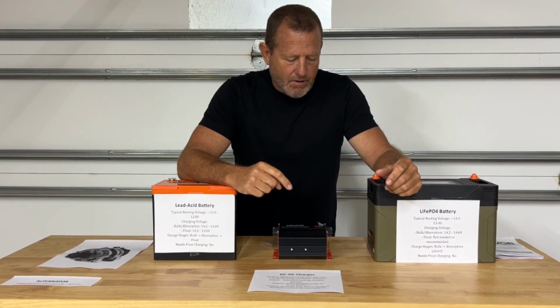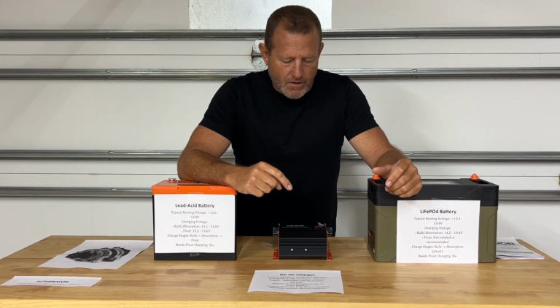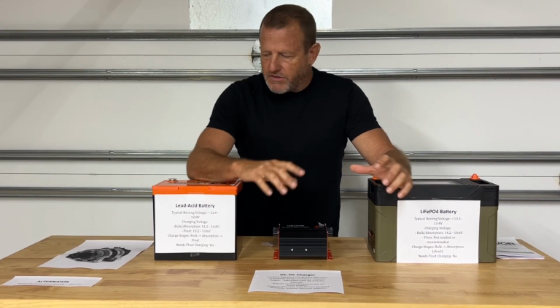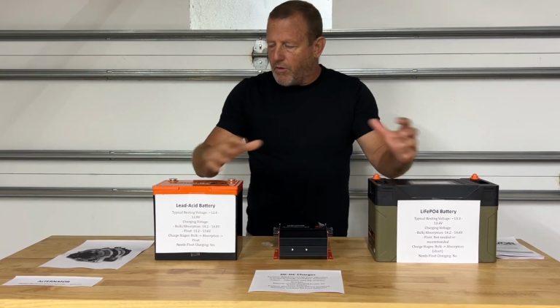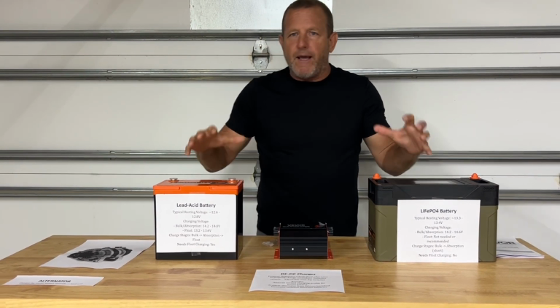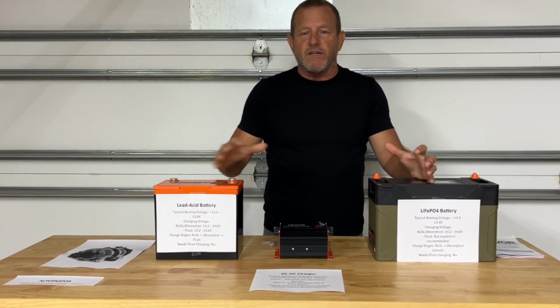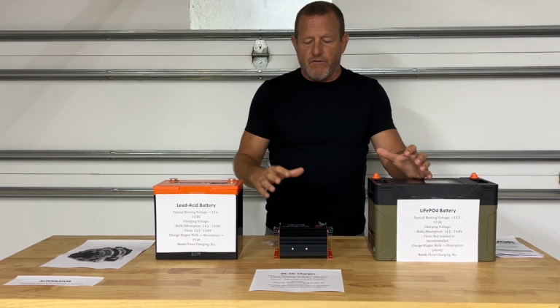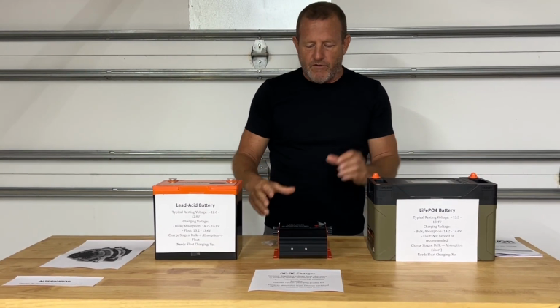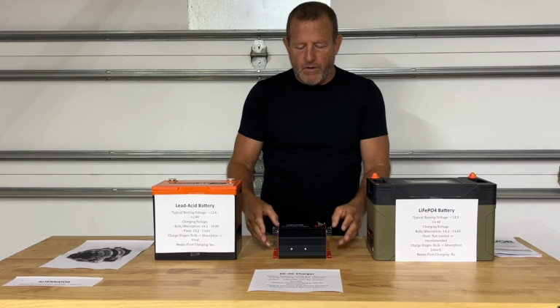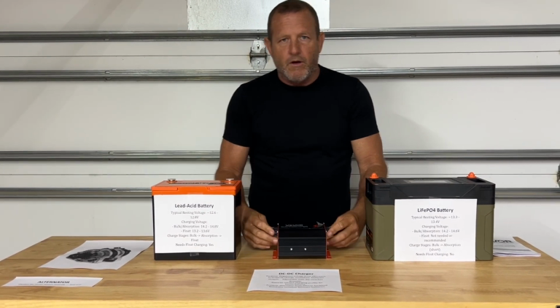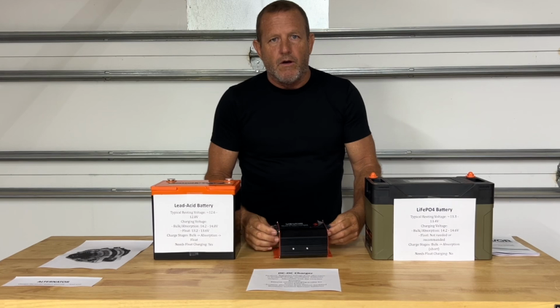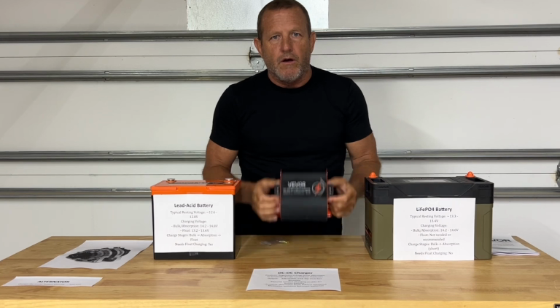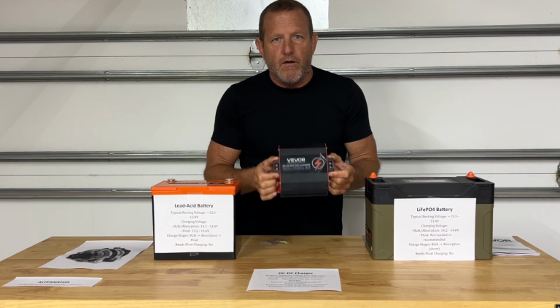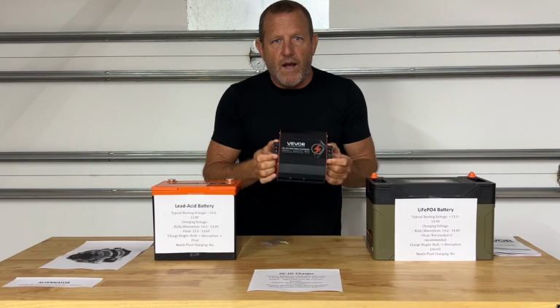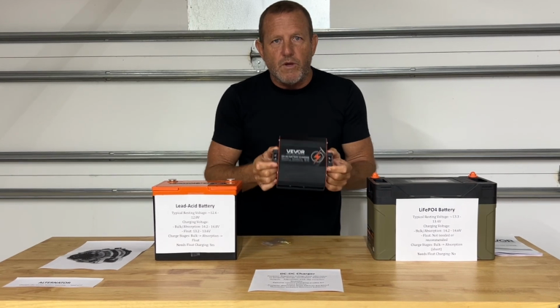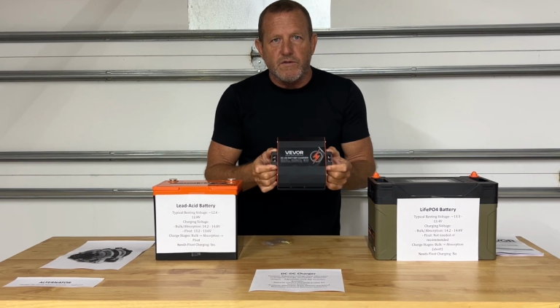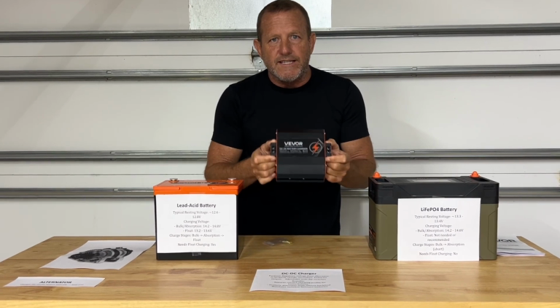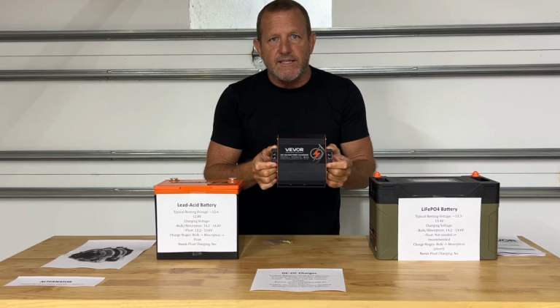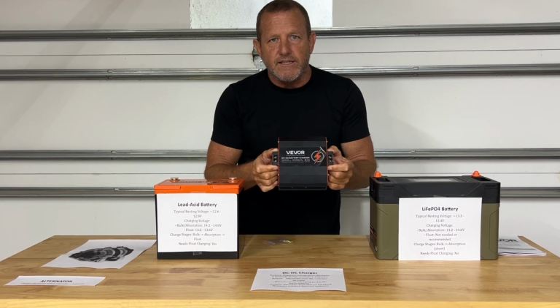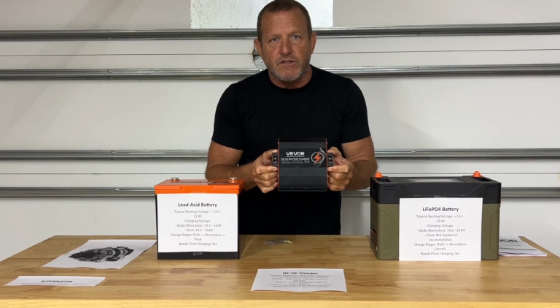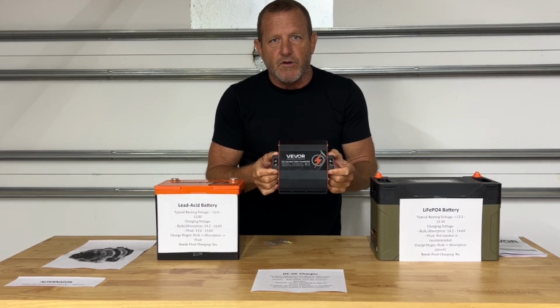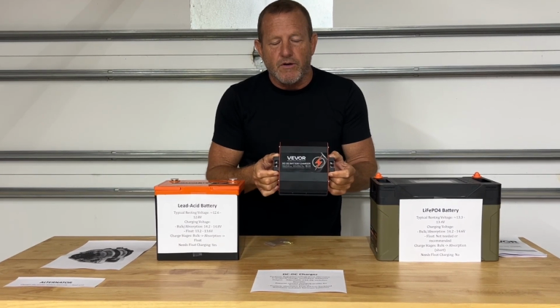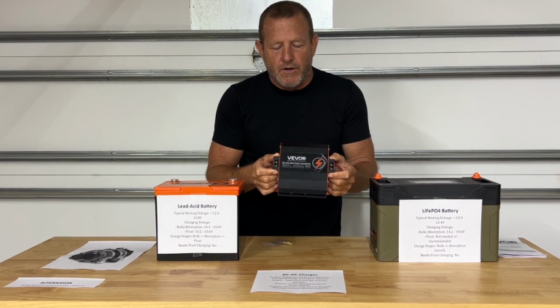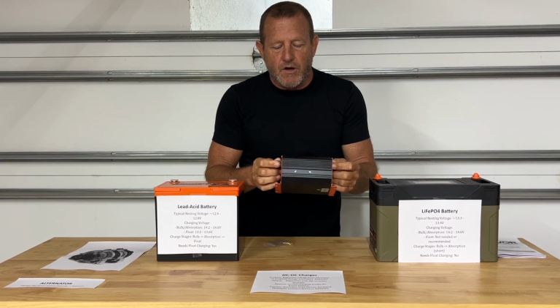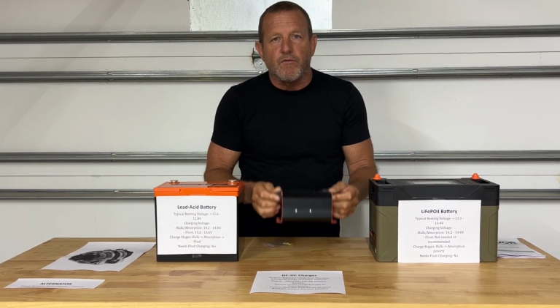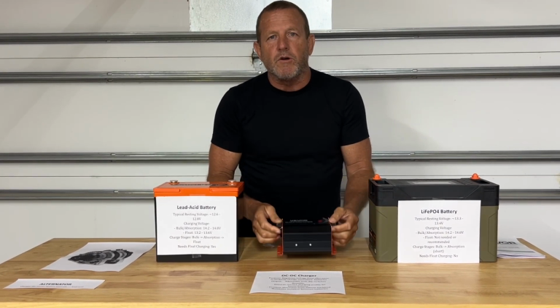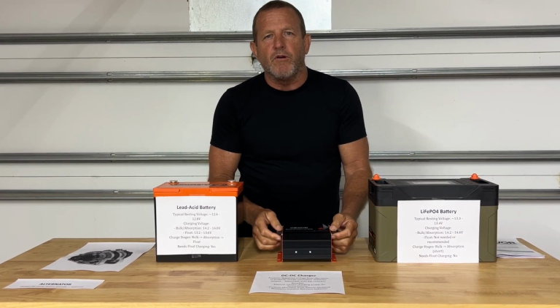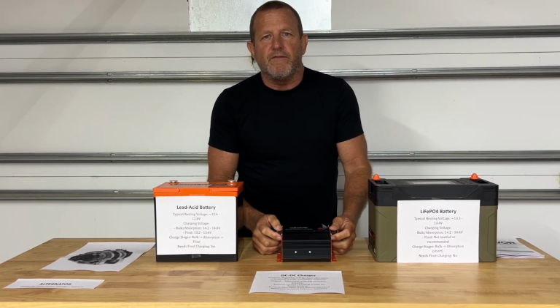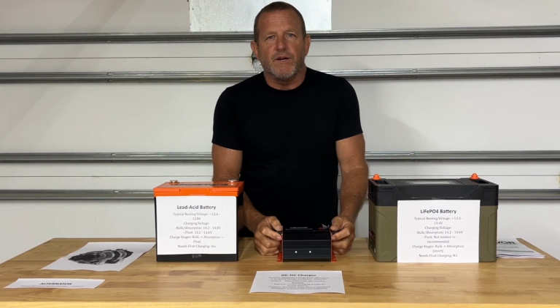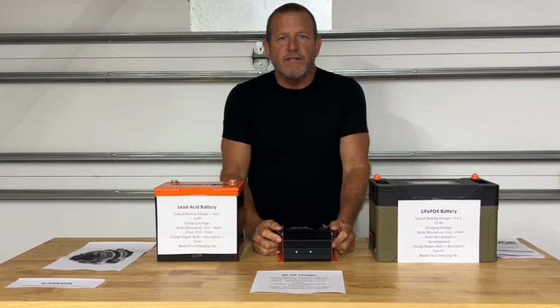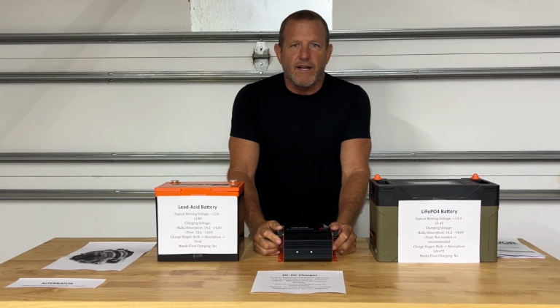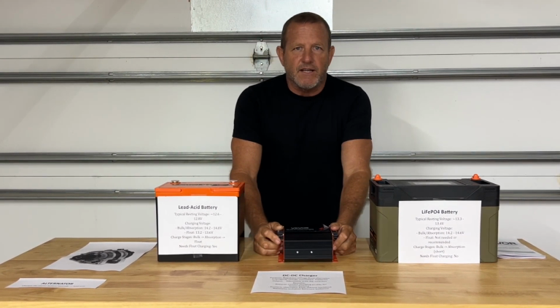I hope that makes sense. If you have any questions, leave them down in the comments below. Just a real basic overview of why you would use a DC to DC charger. From Stonebroke Adventure — until next time.